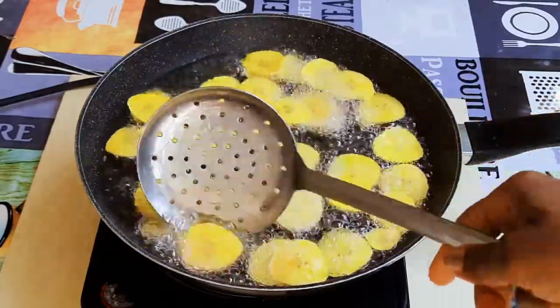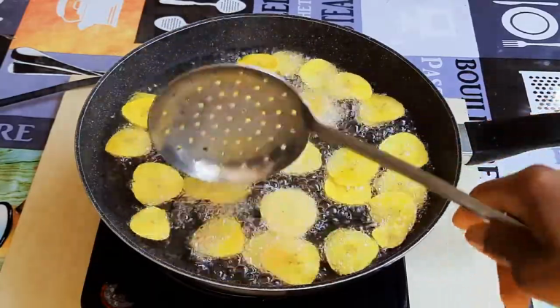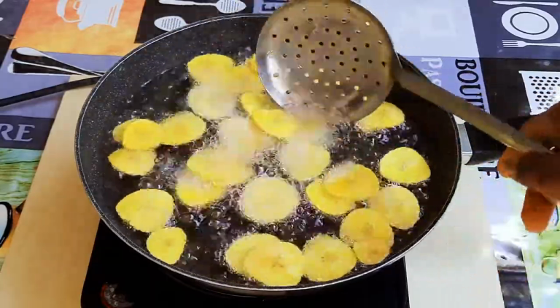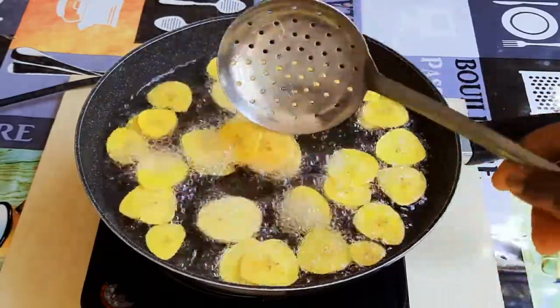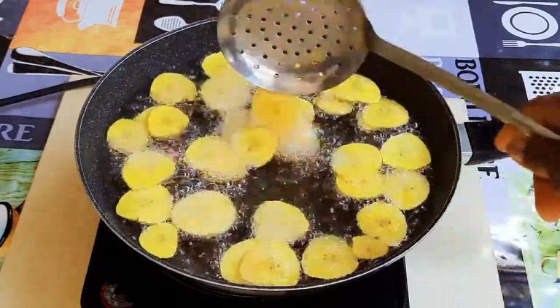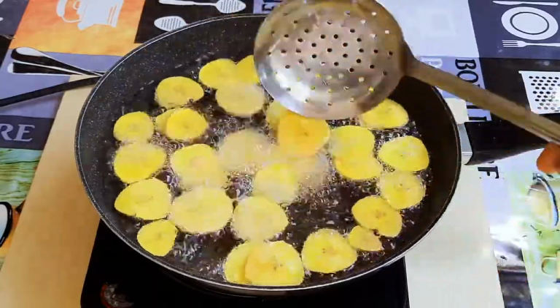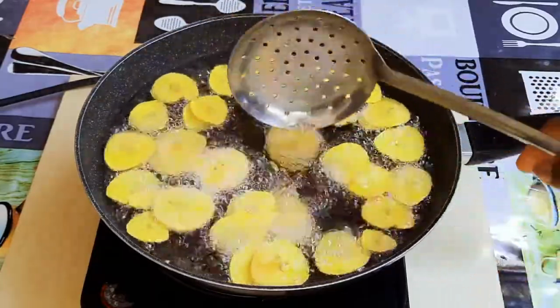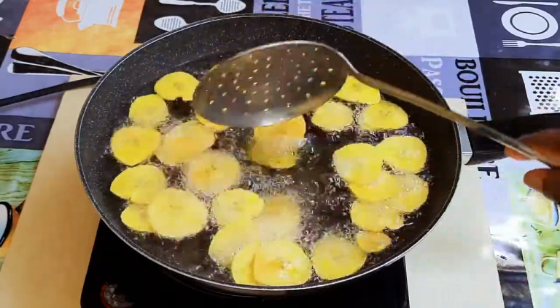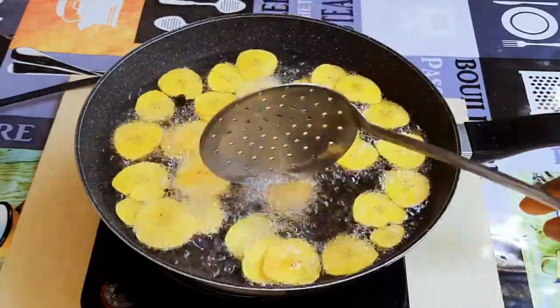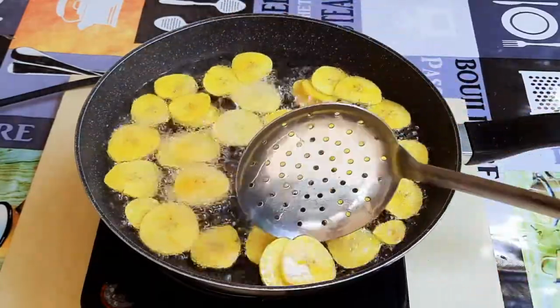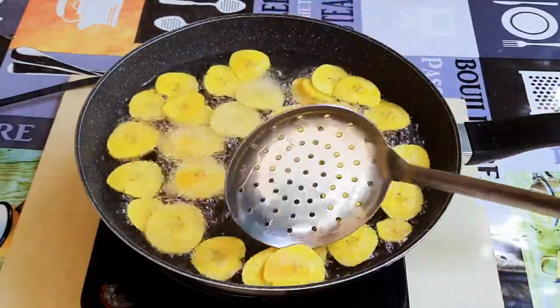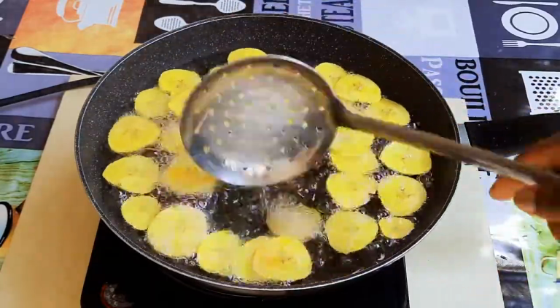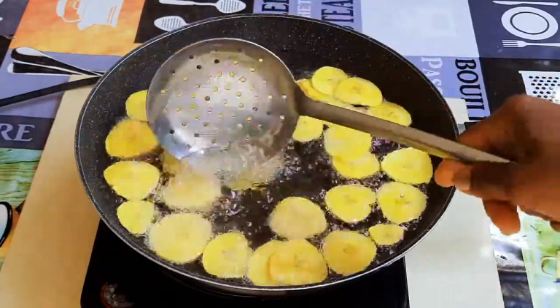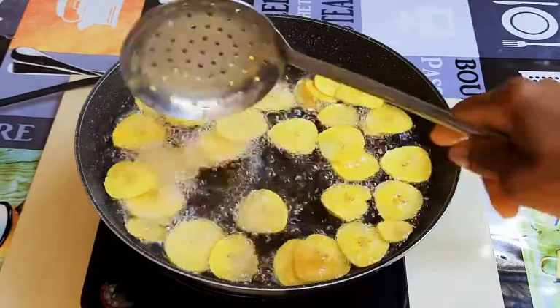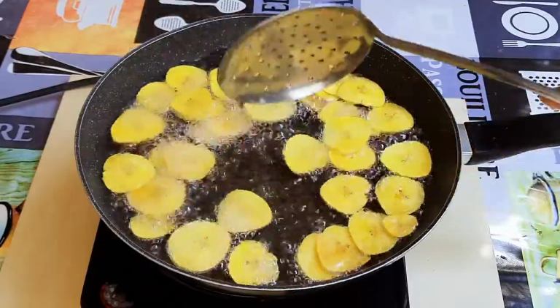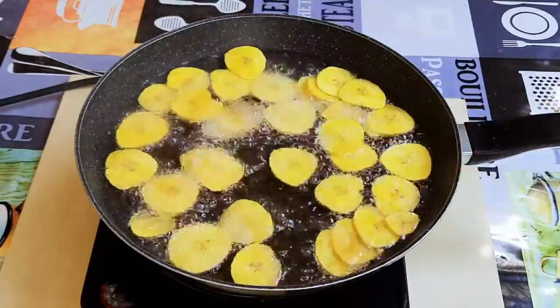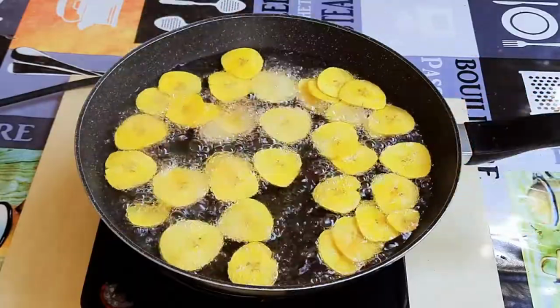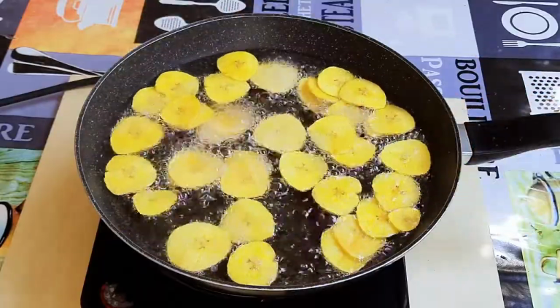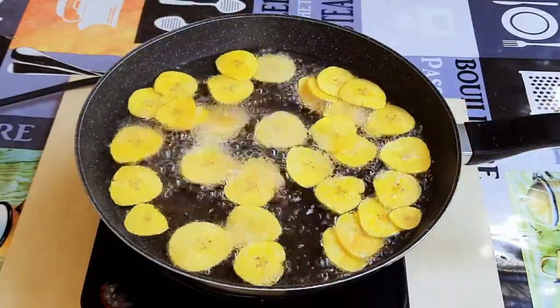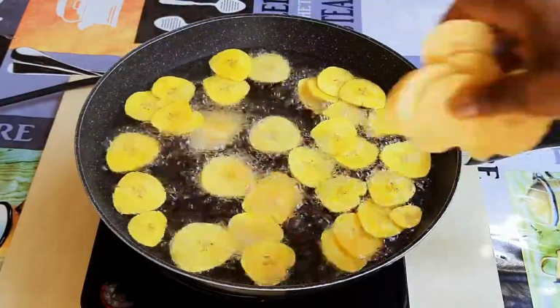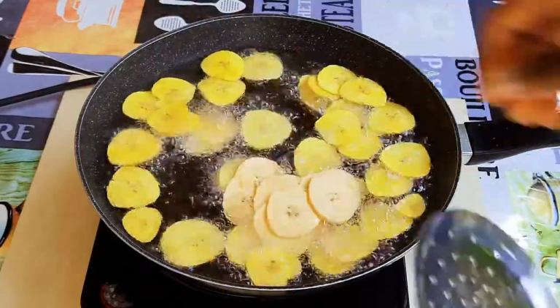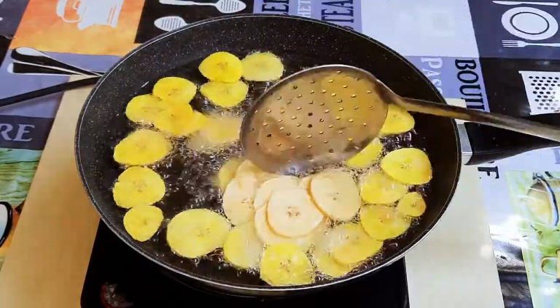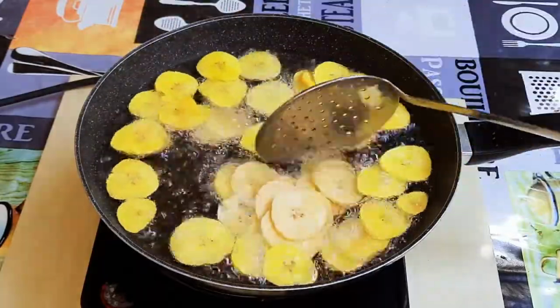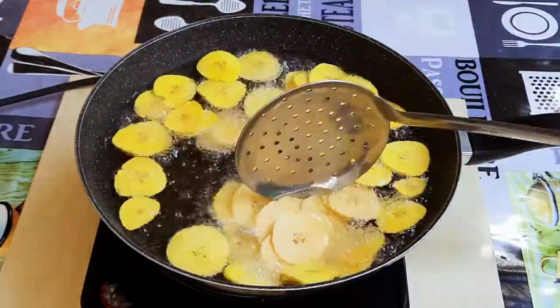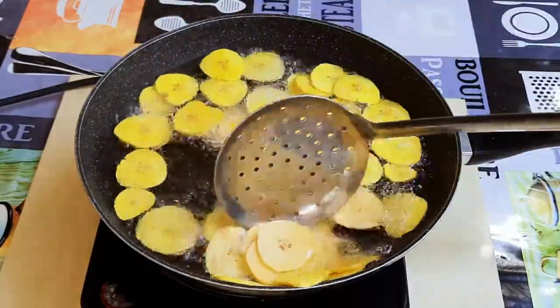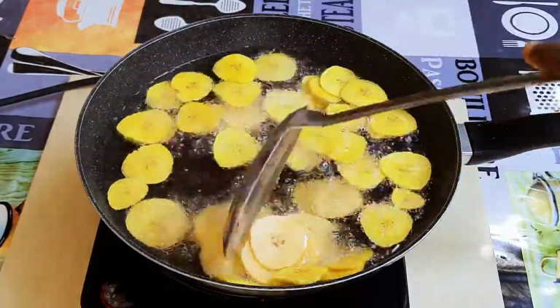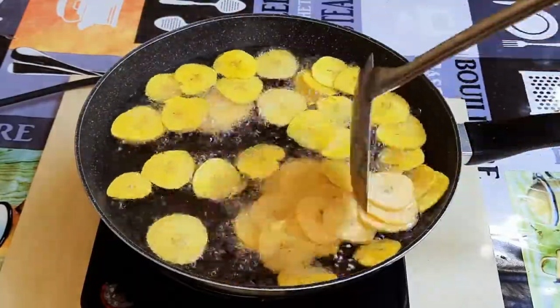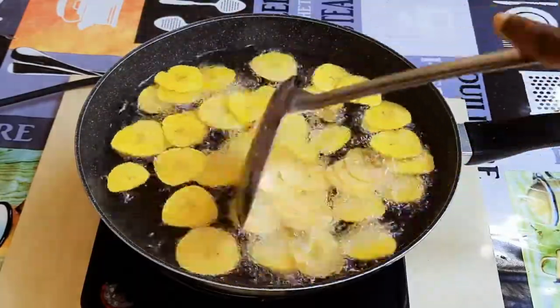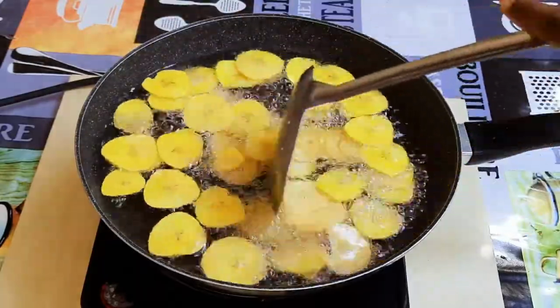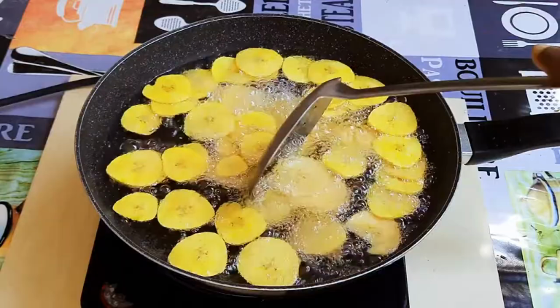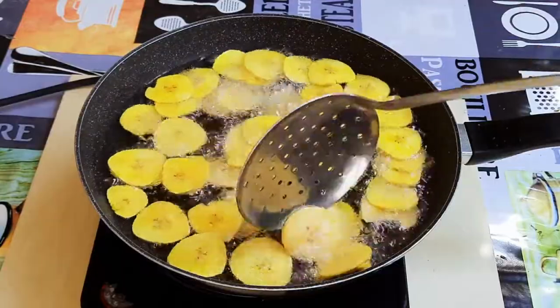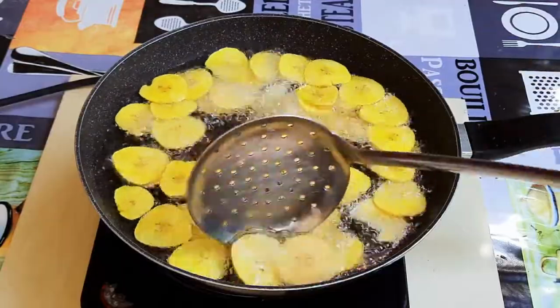I'll let it fry for about five minutes, giving it occasional mixes. And I must say, you should not overload the pan.